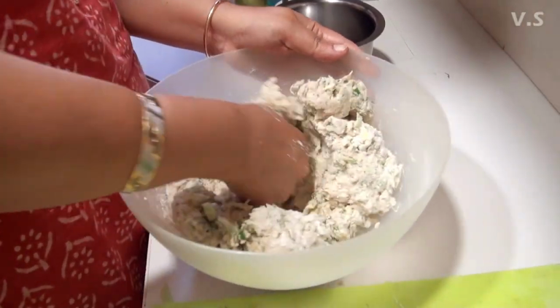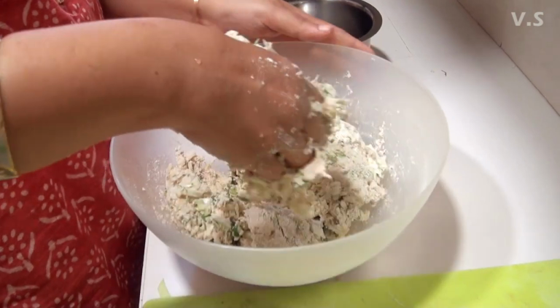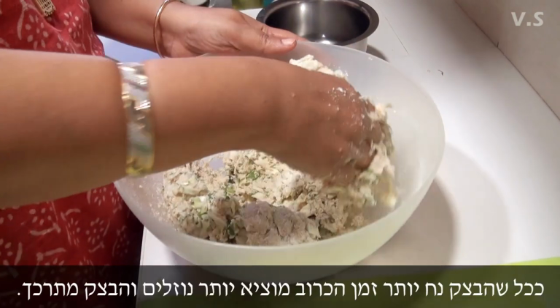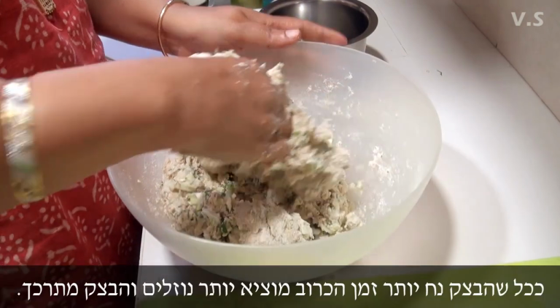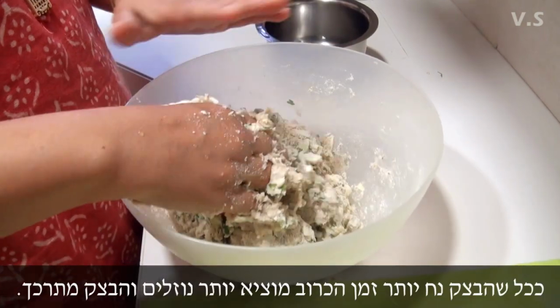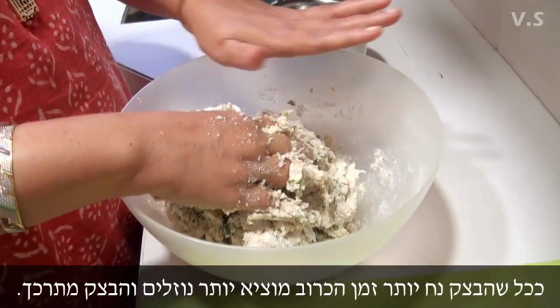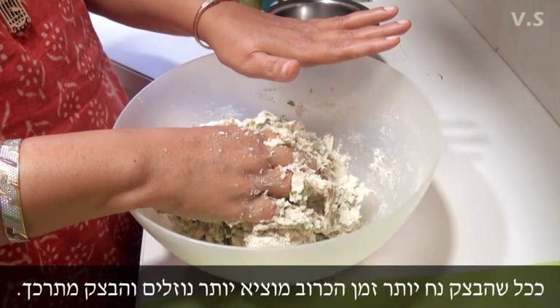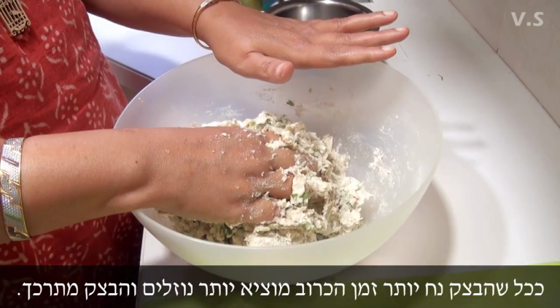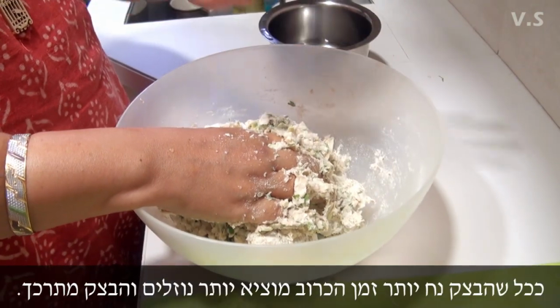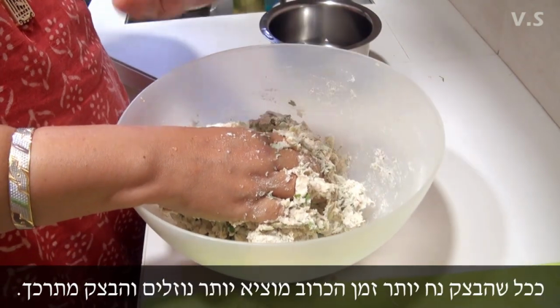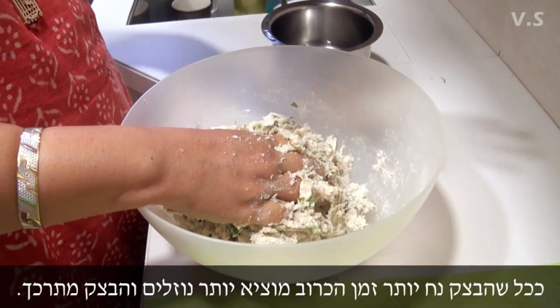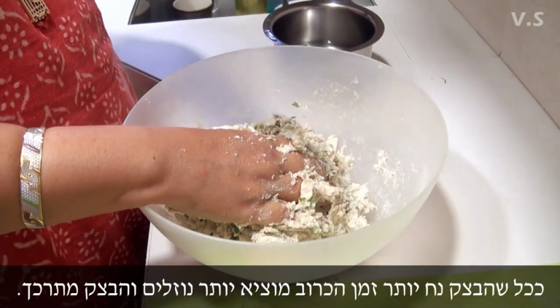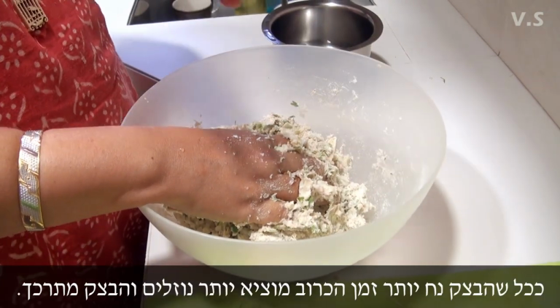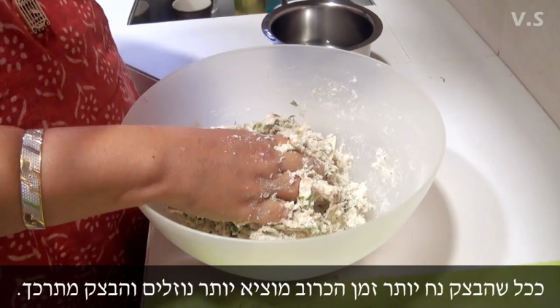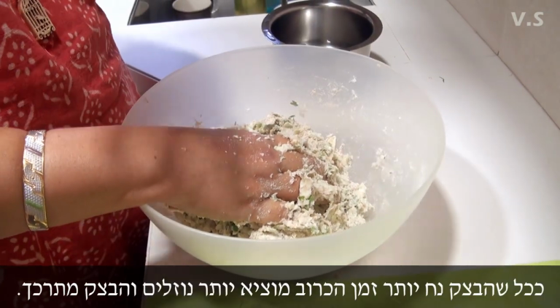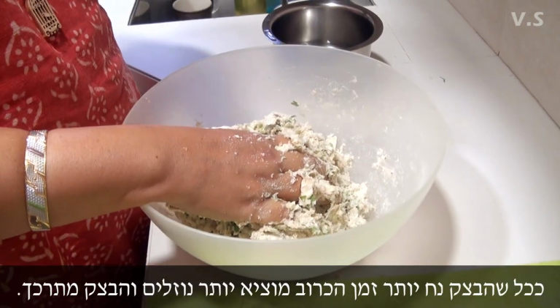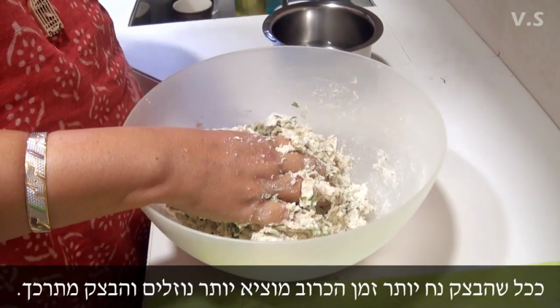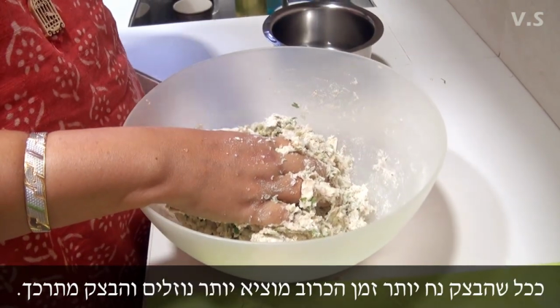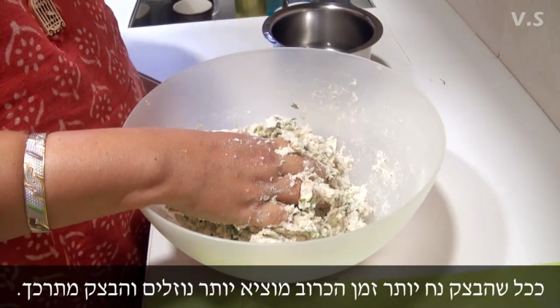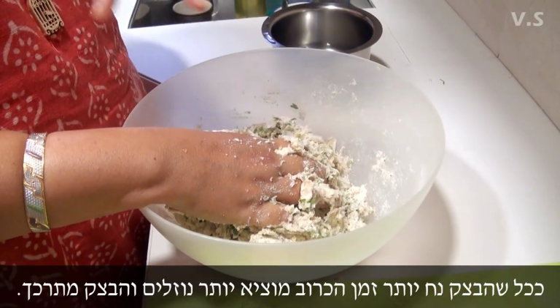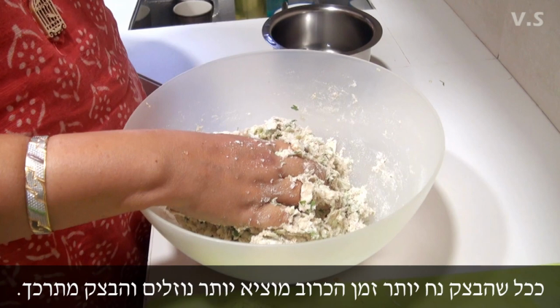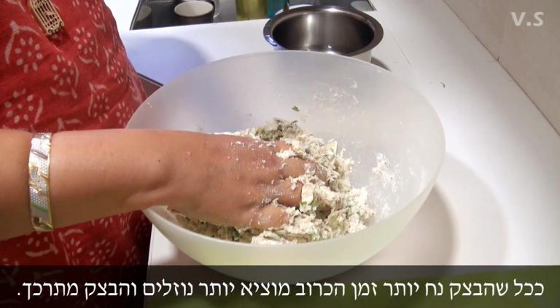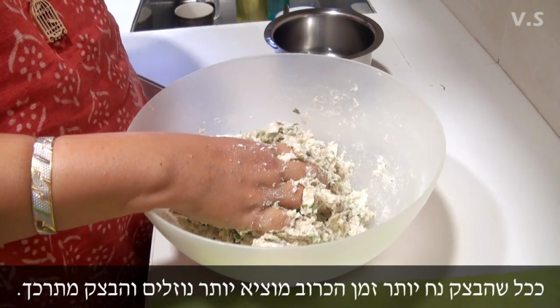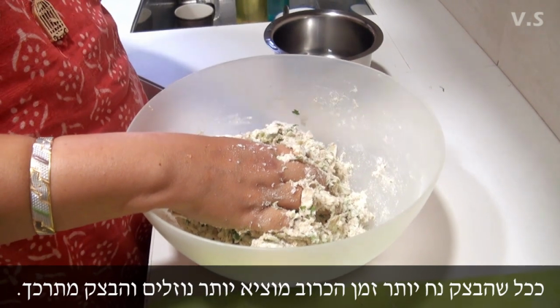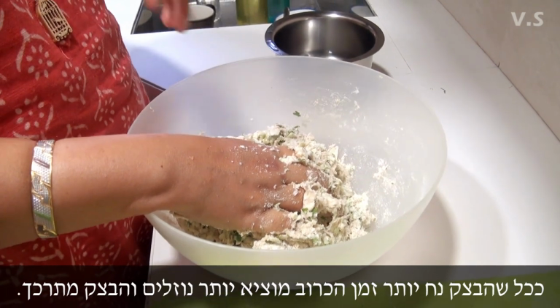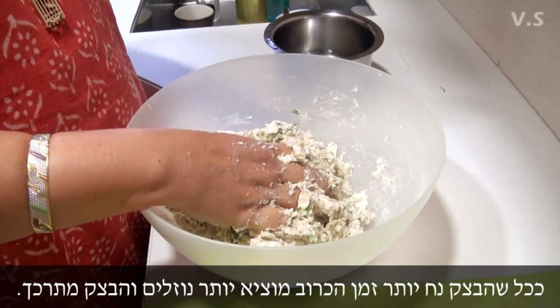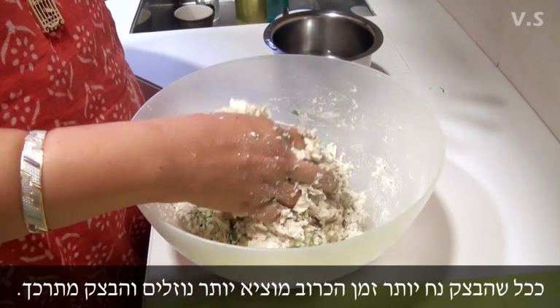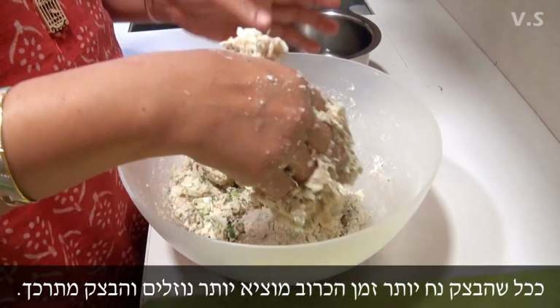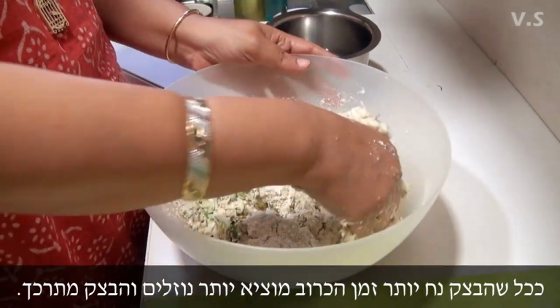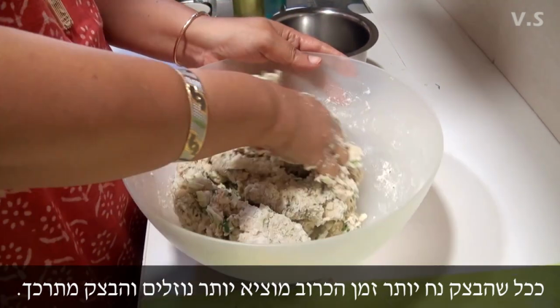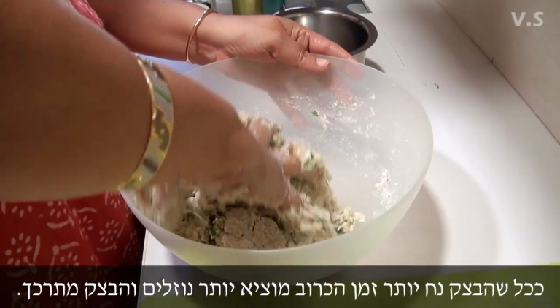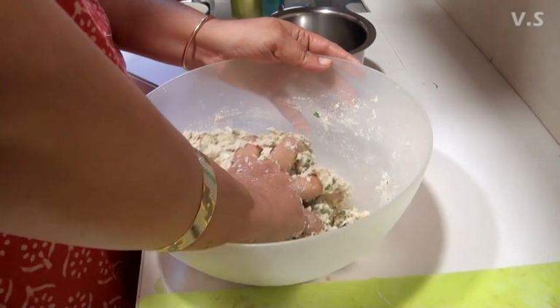Because the more you keep it, the cabbage will start showing its water, and it becomes even softer.